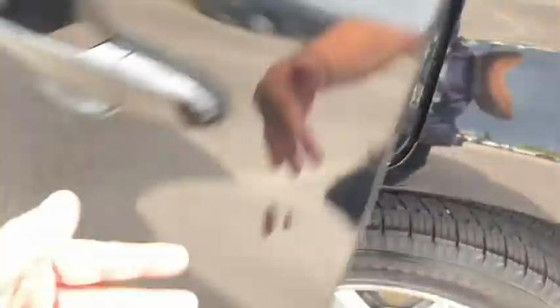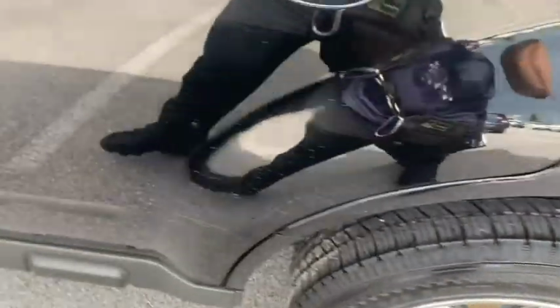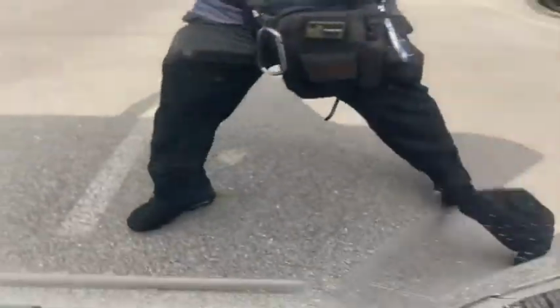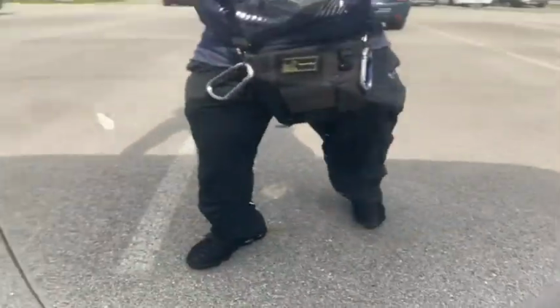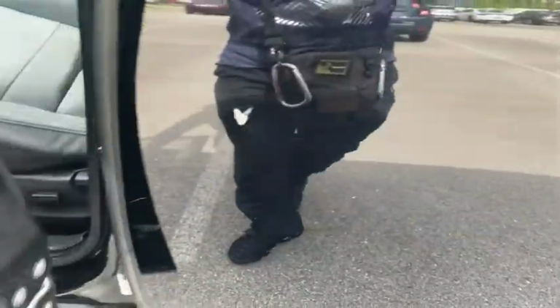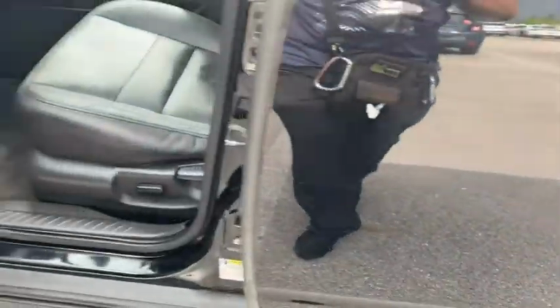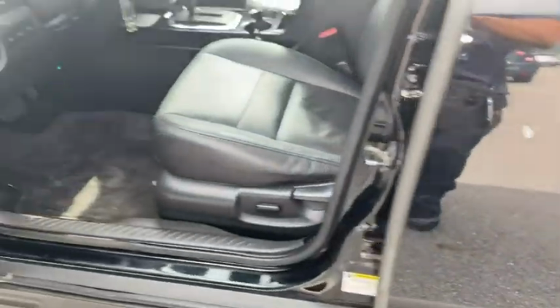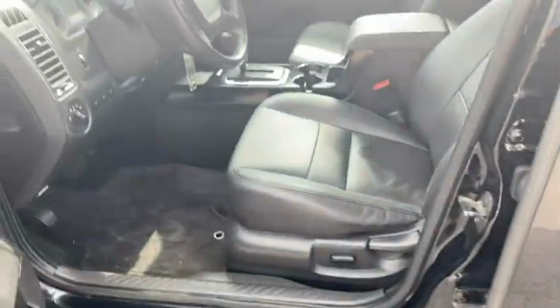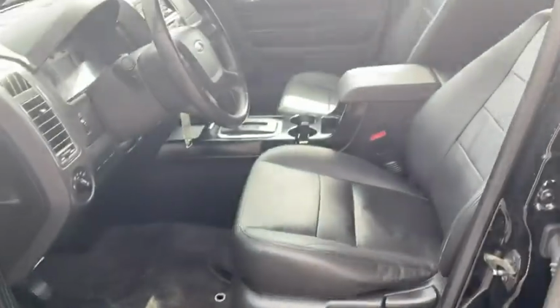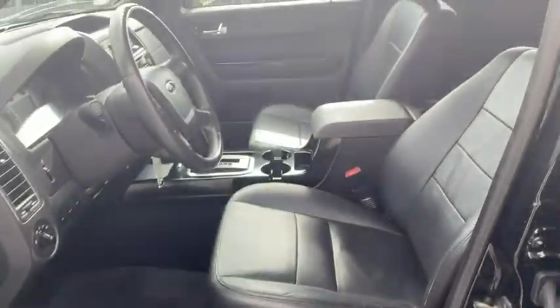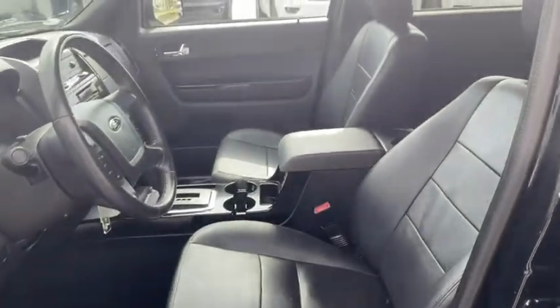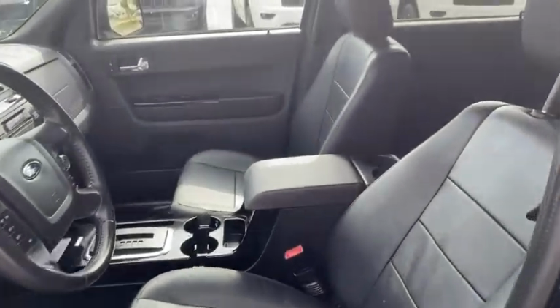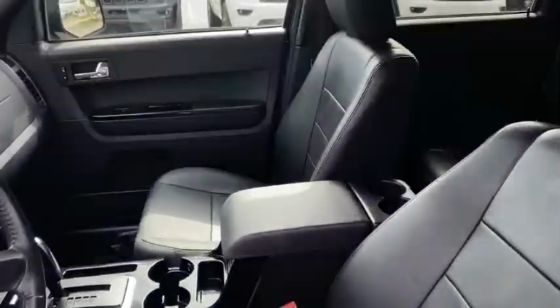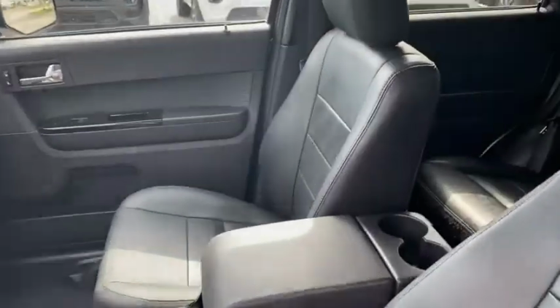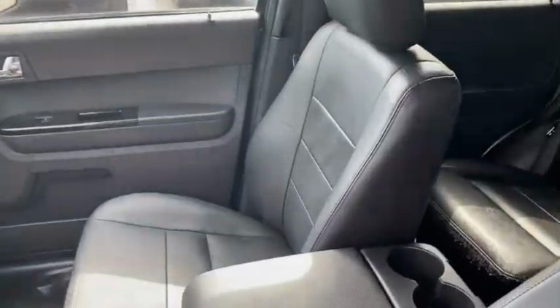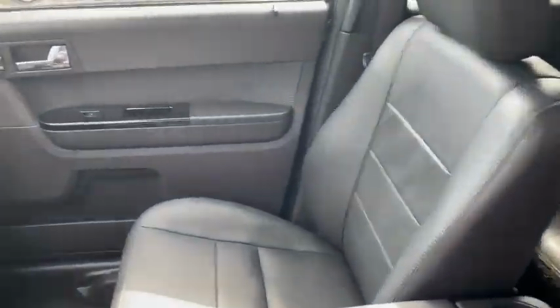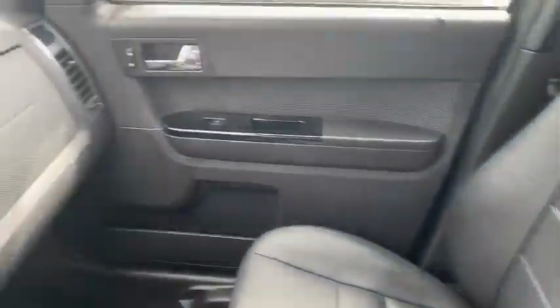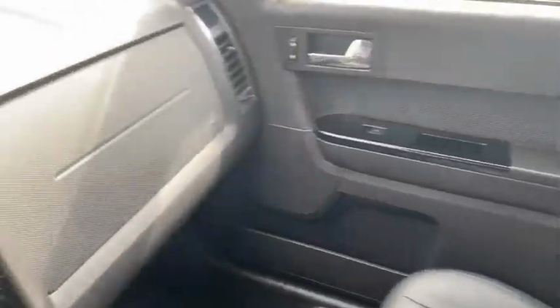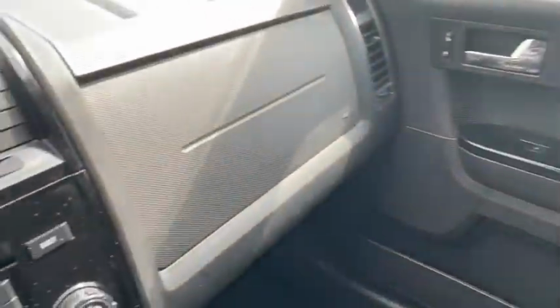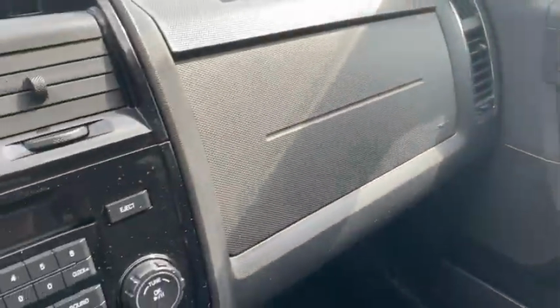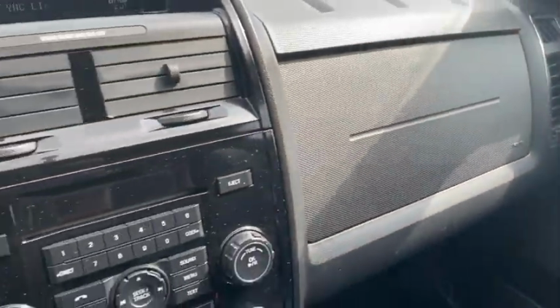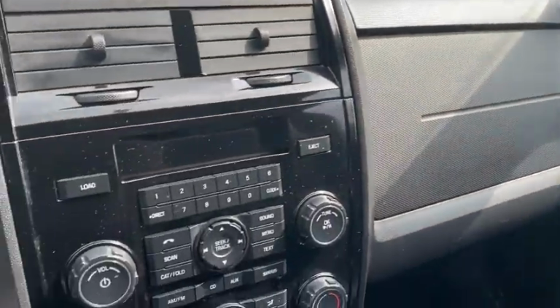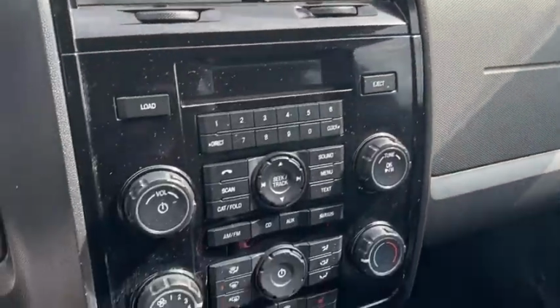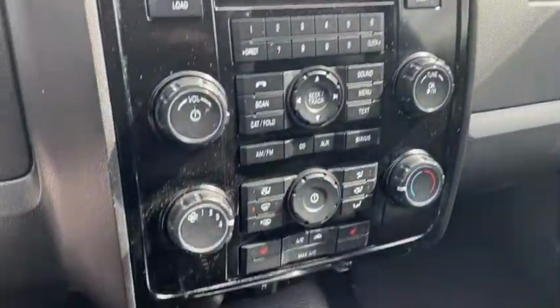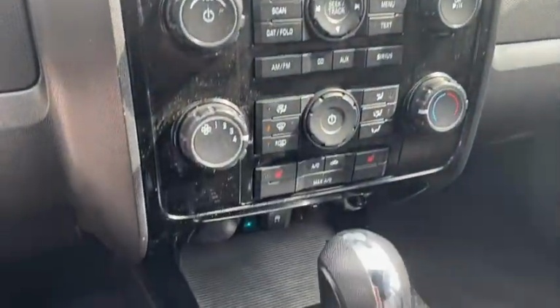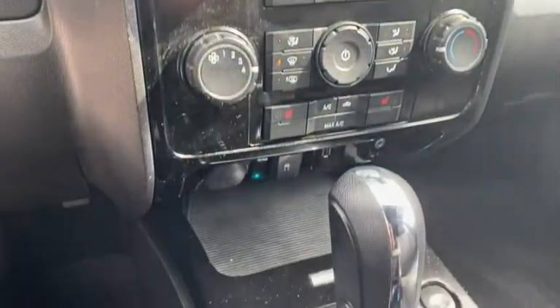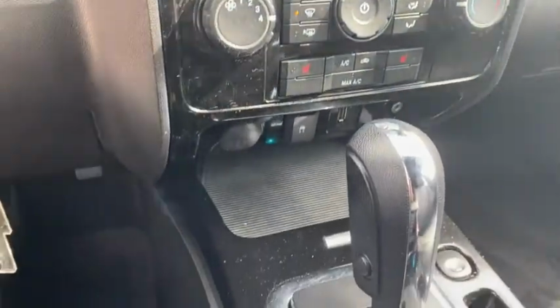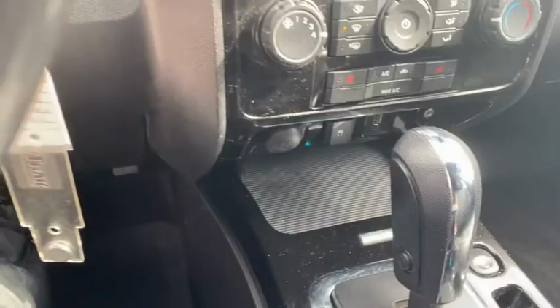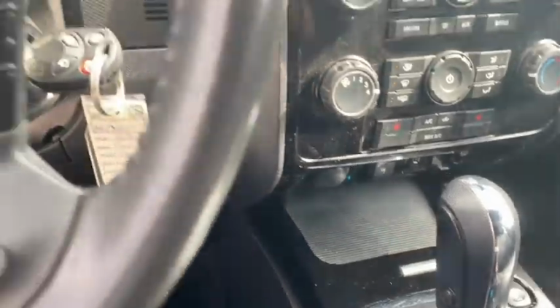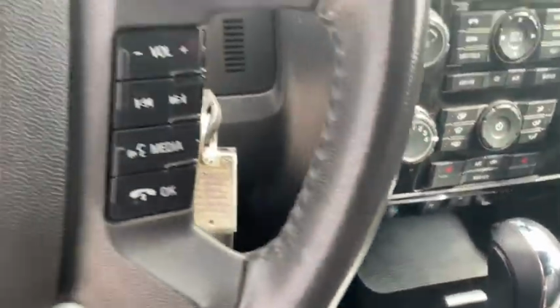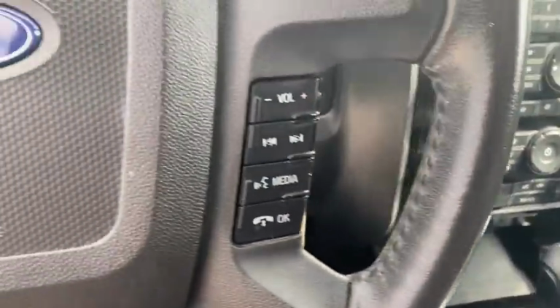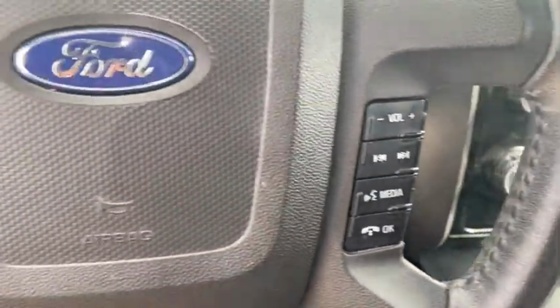Power windows, fog lights, heated front seats, brake assist, overhead console, panic alarm, Sirius satellite radio, remote keyless entry.